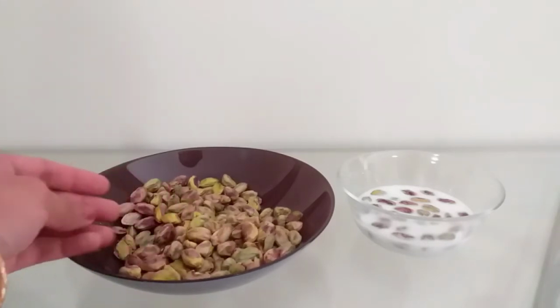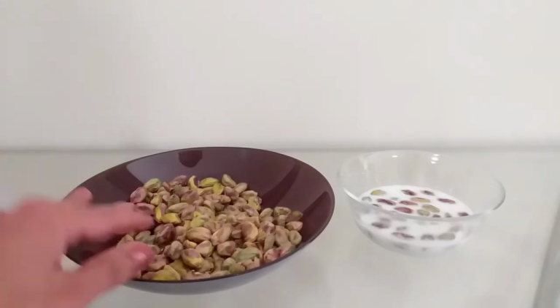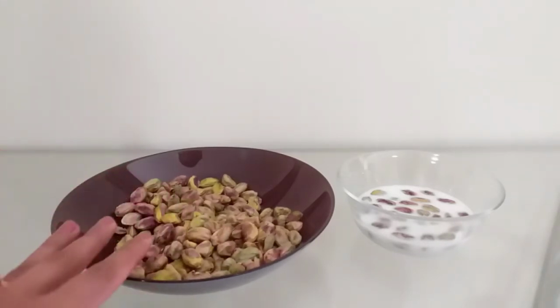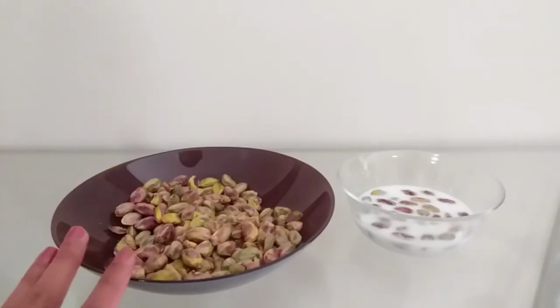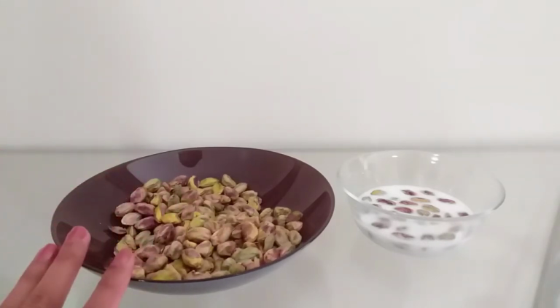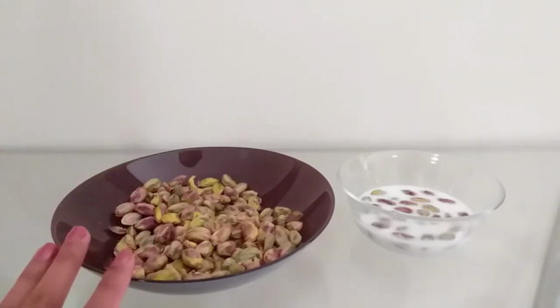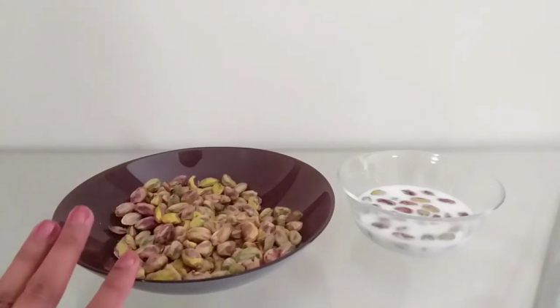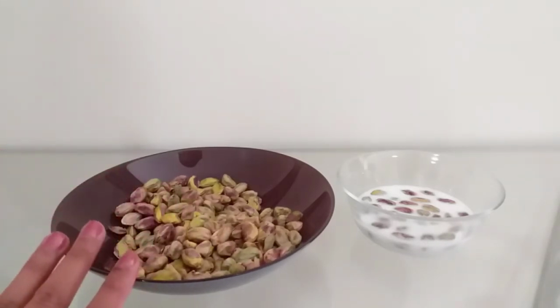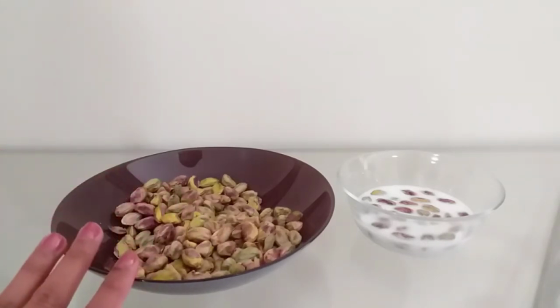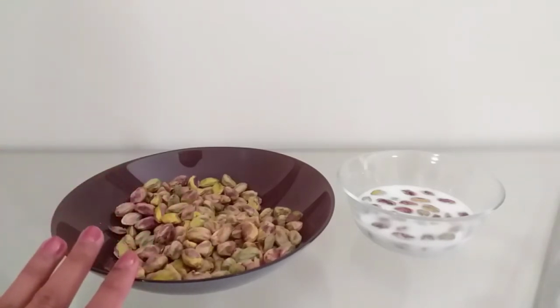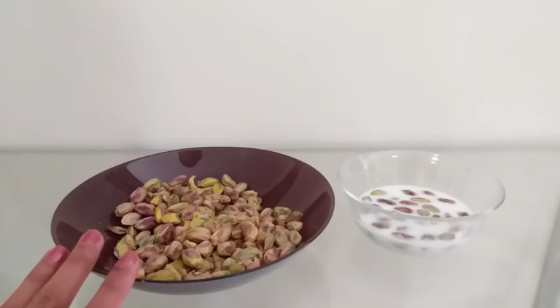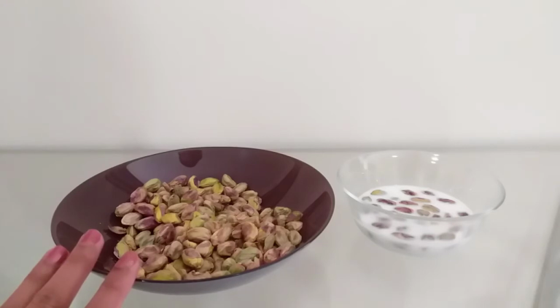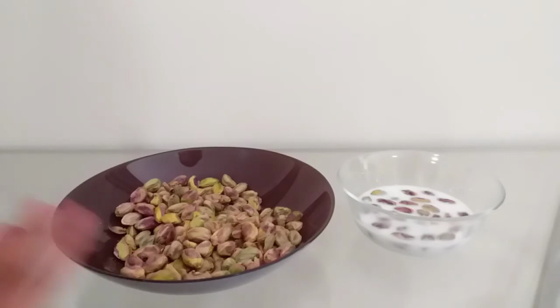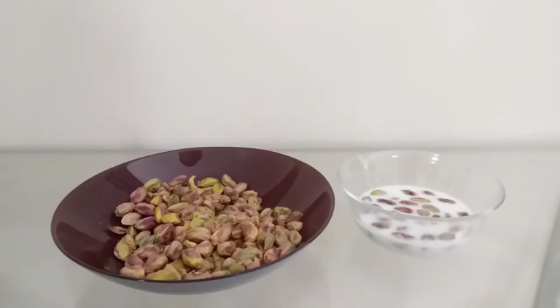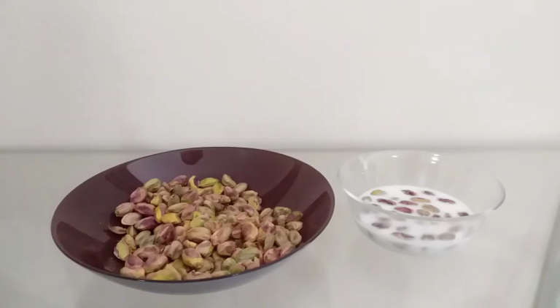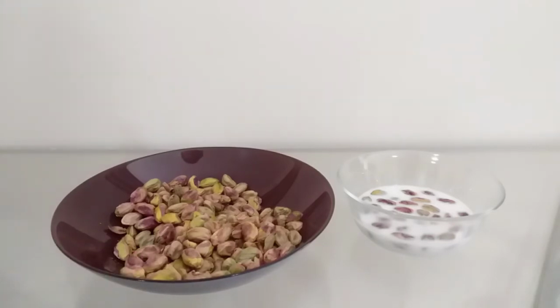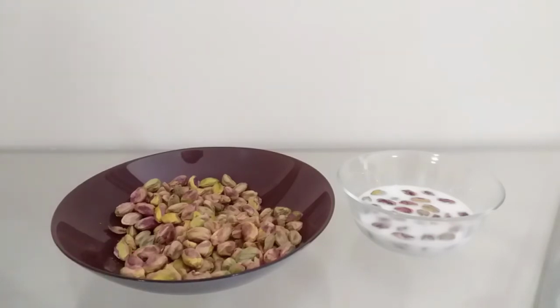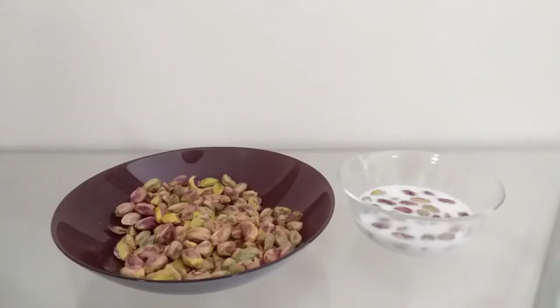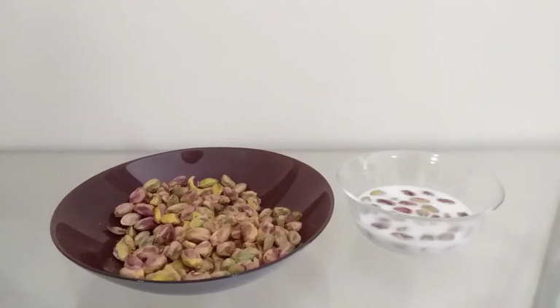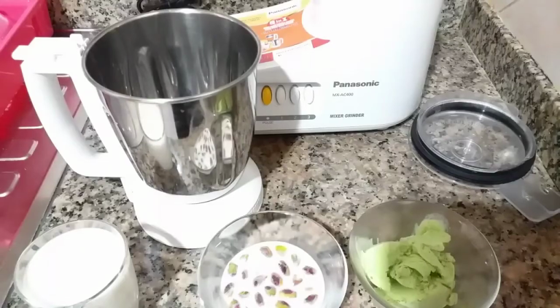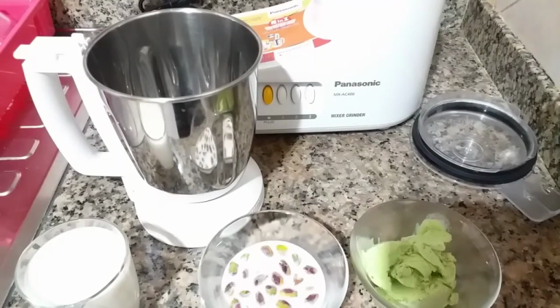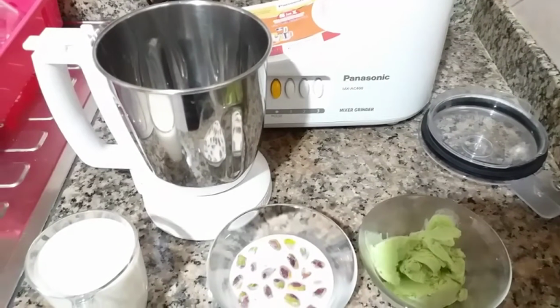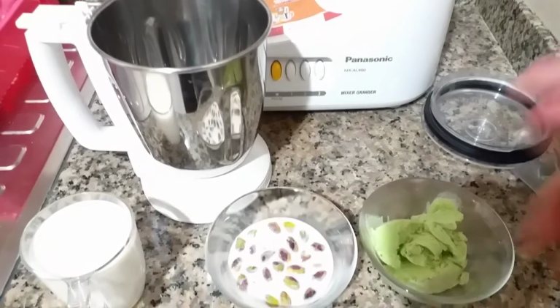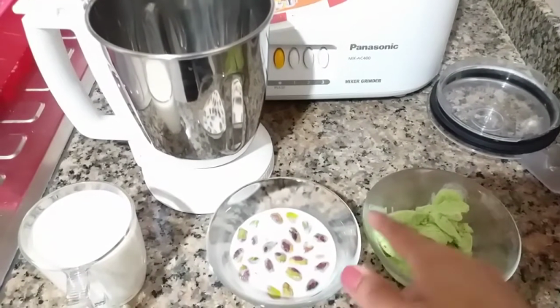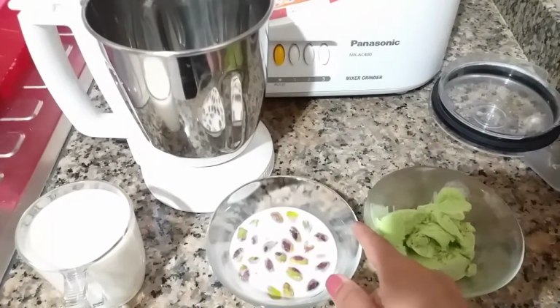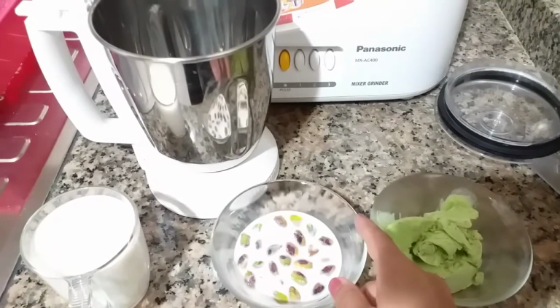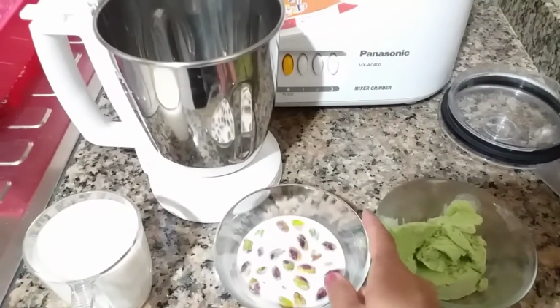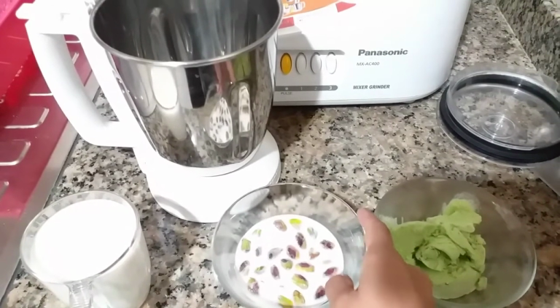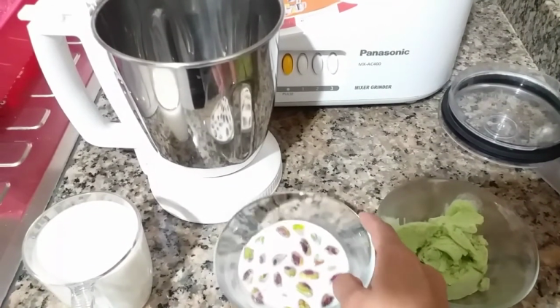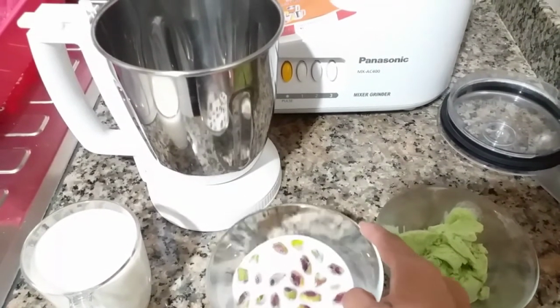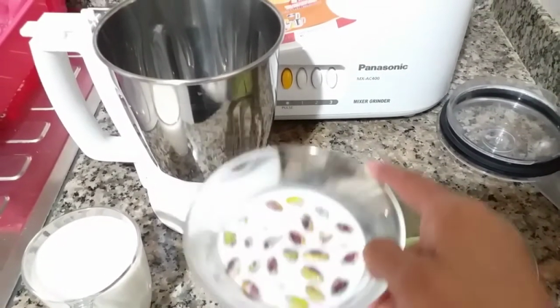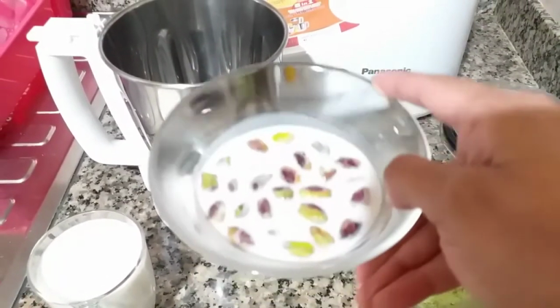Preserve it in an airtight container. After 30 minutes, add the pista to the blender.